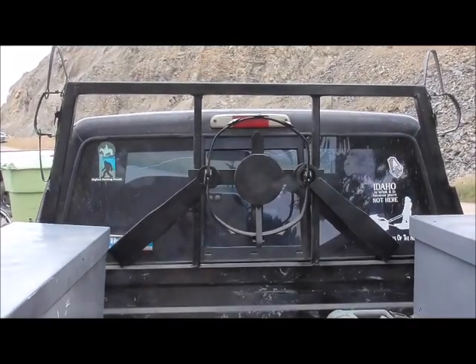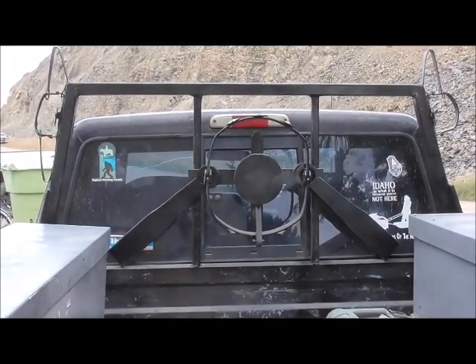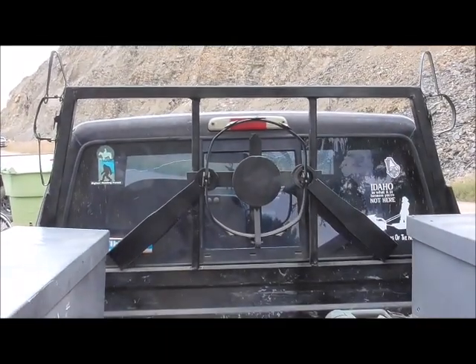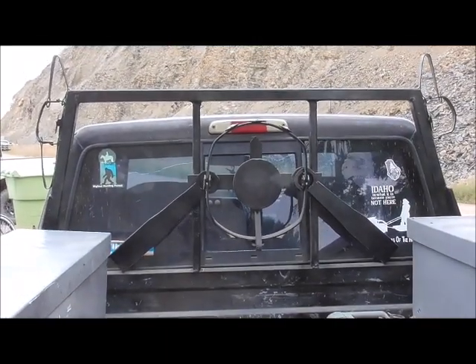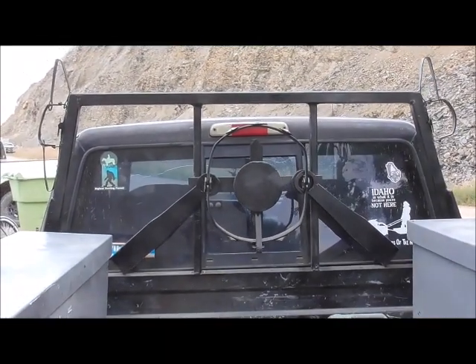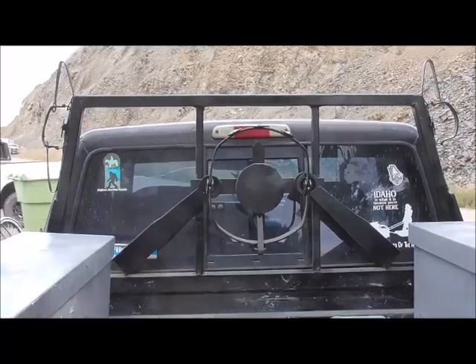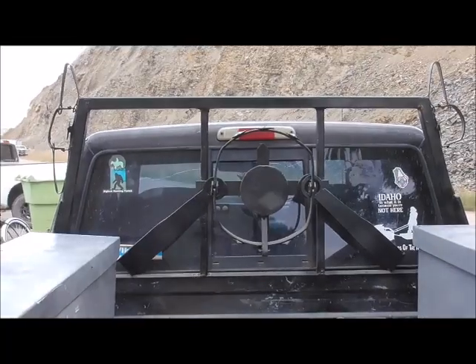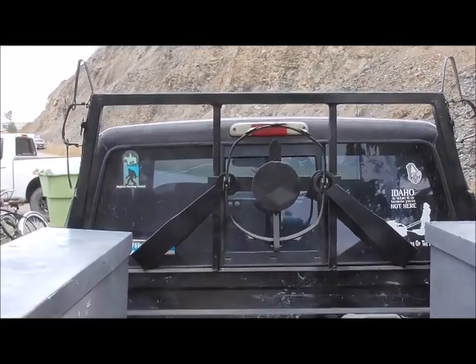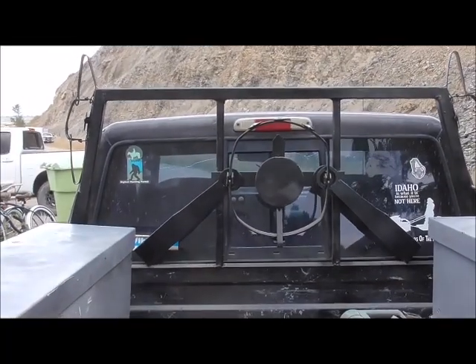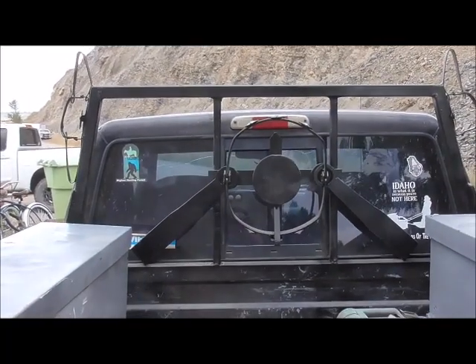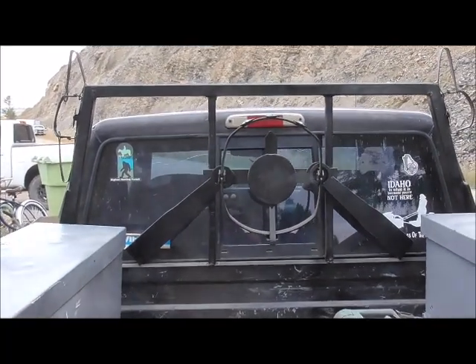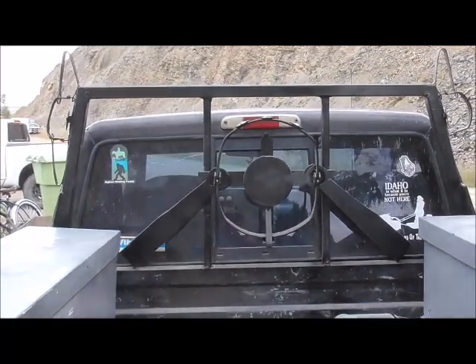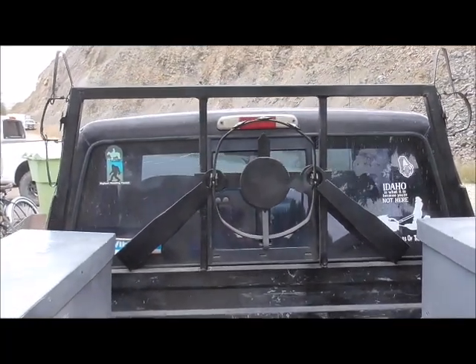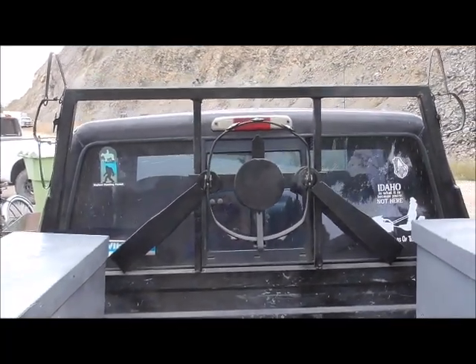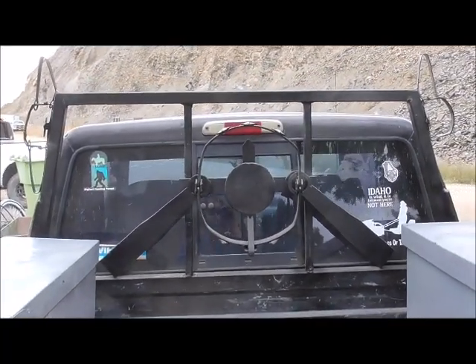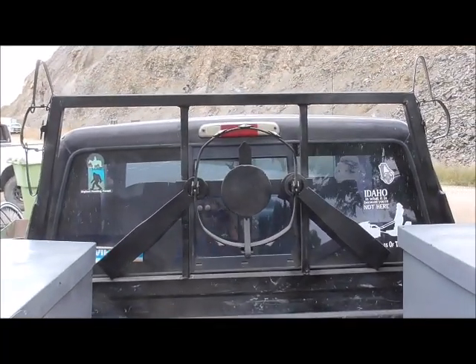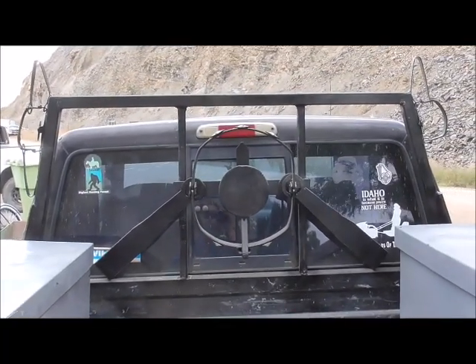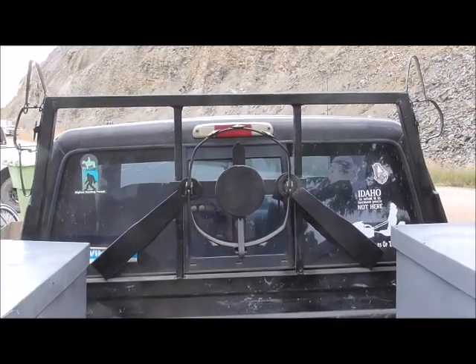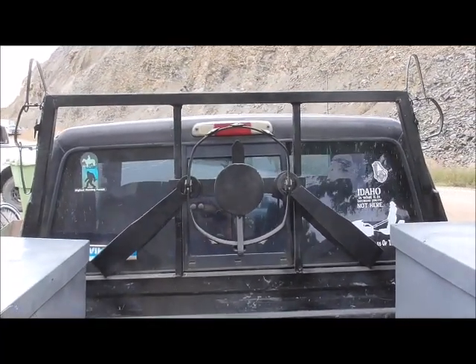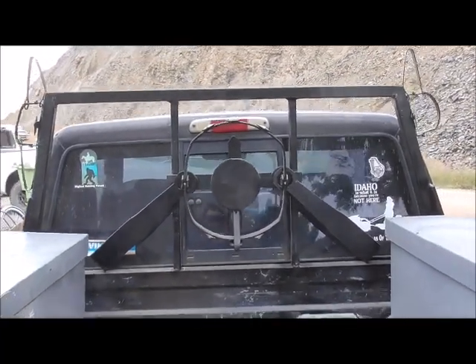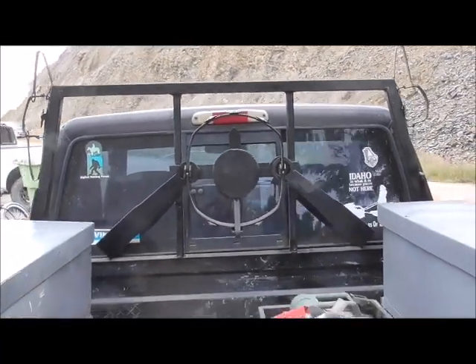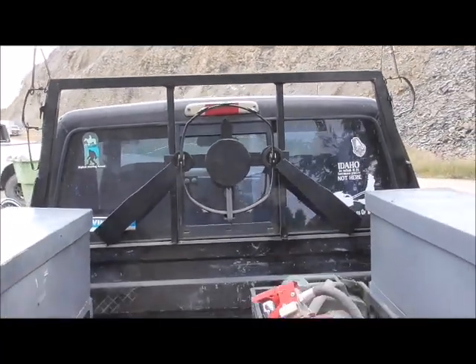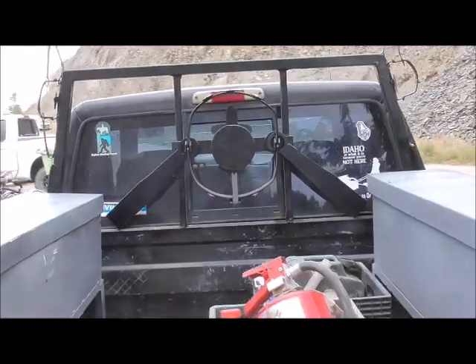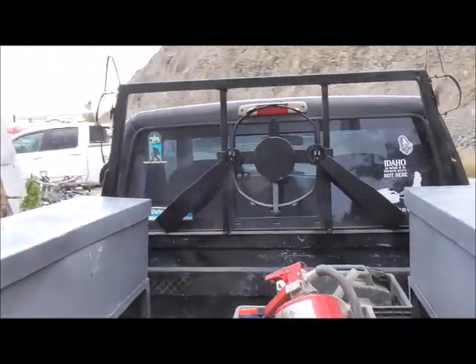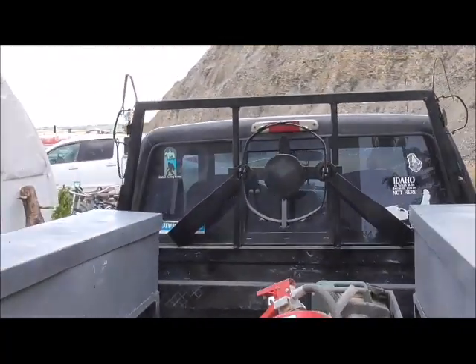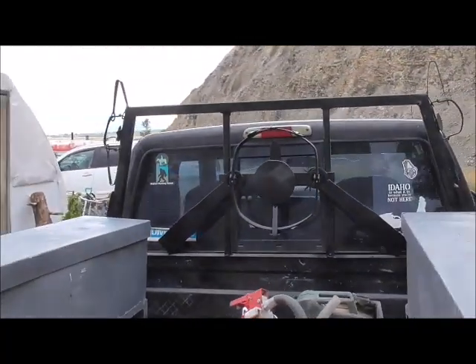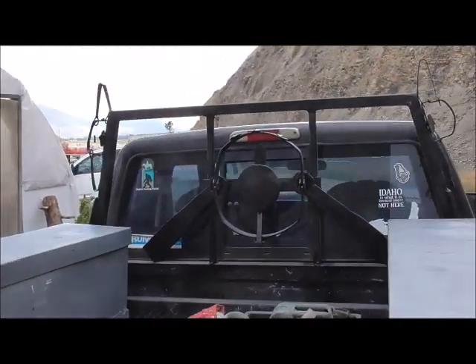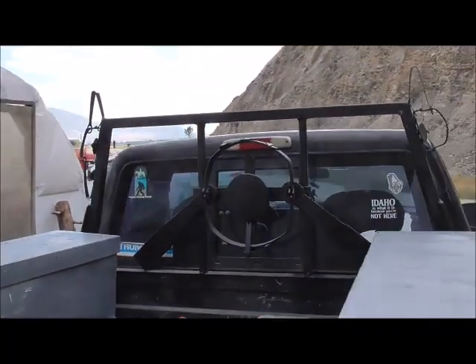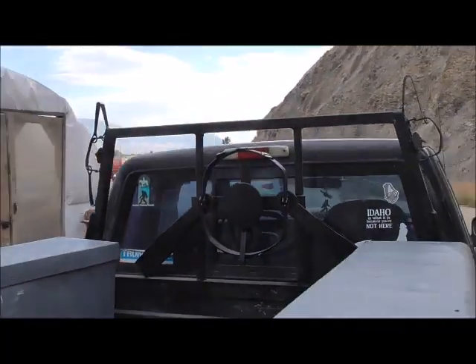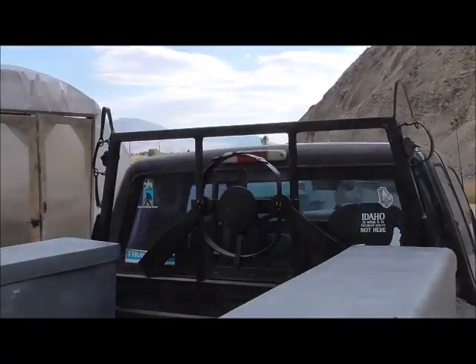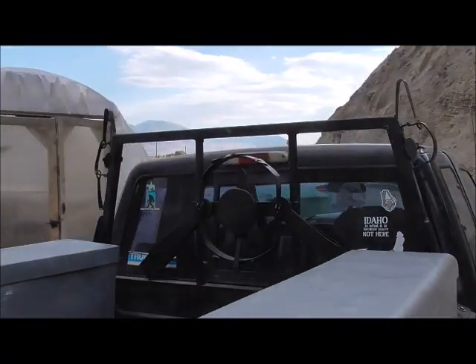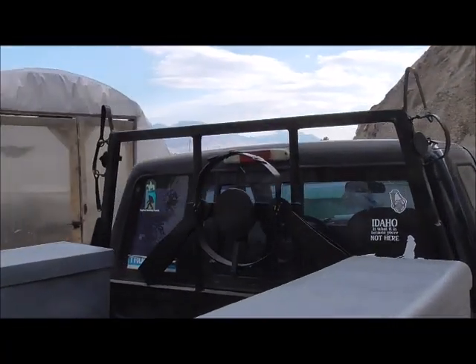I'm pretty happy with the way this thing turned out — it really didn't take all that long either. Painted up, it looks pretty good. The wind is picking up.